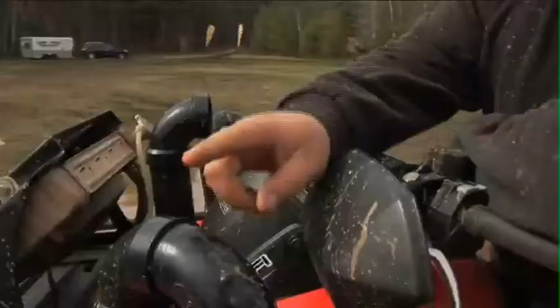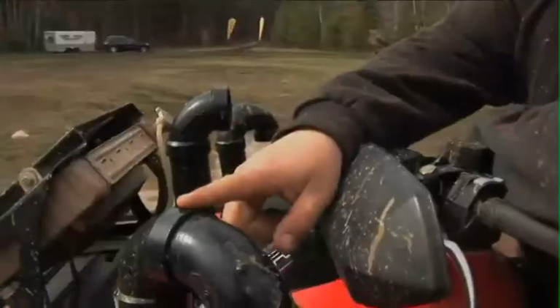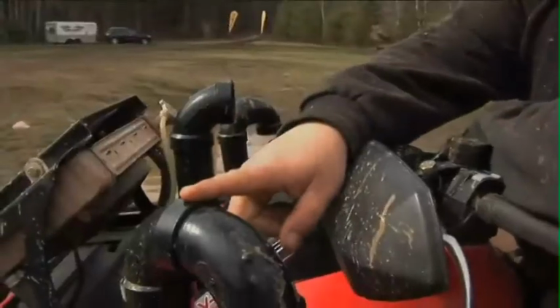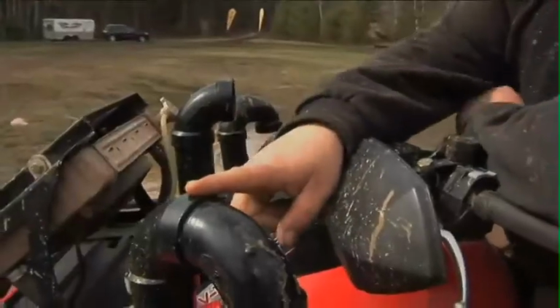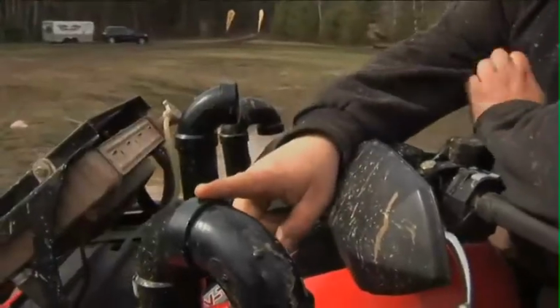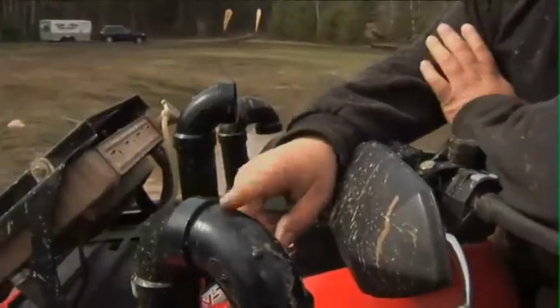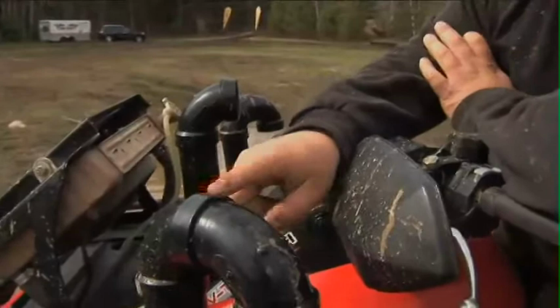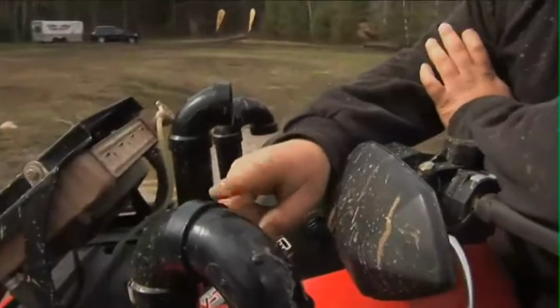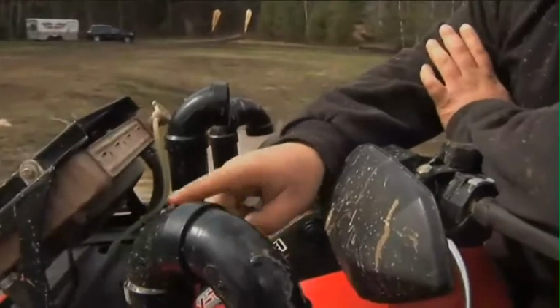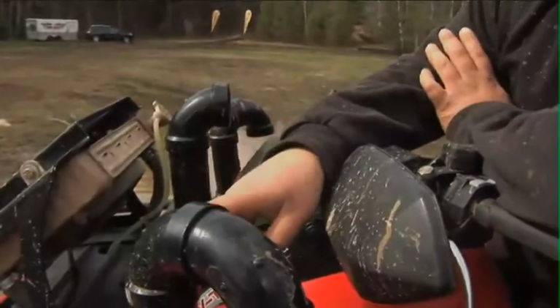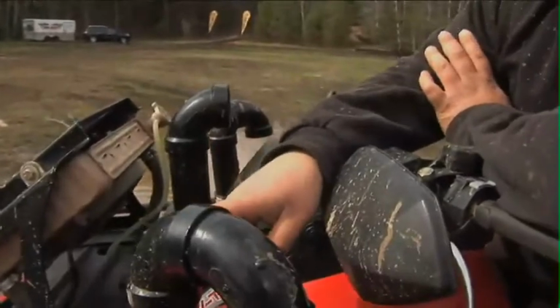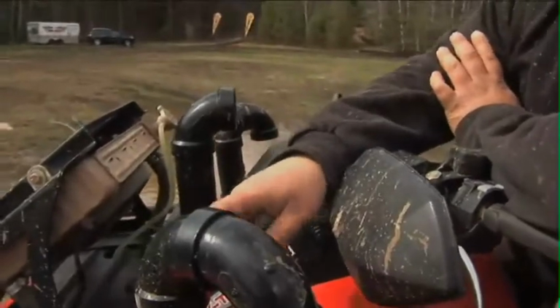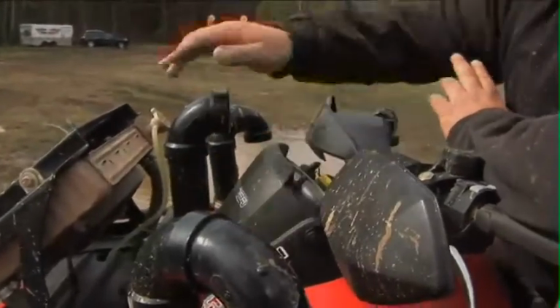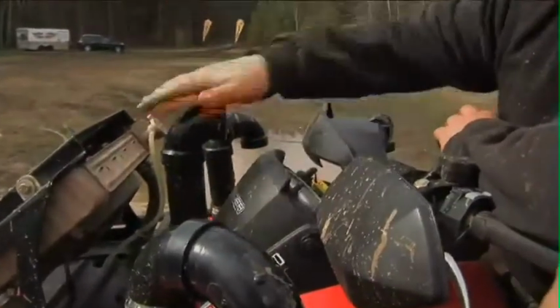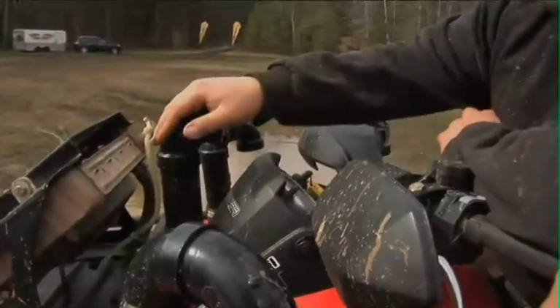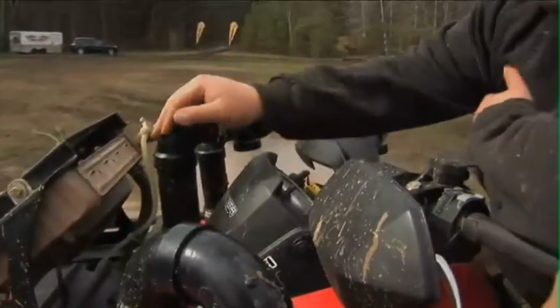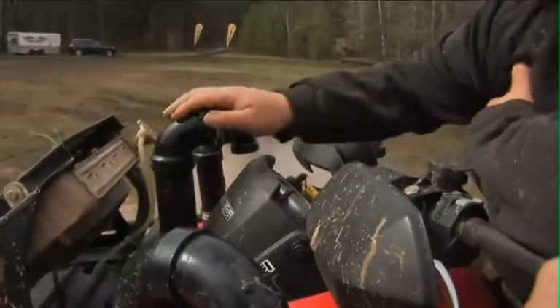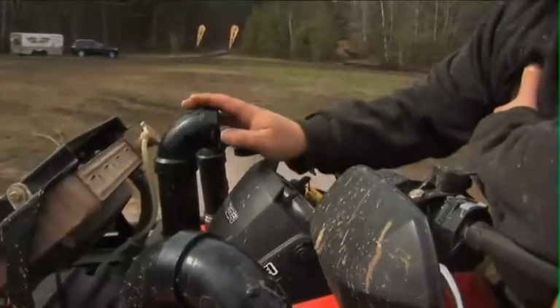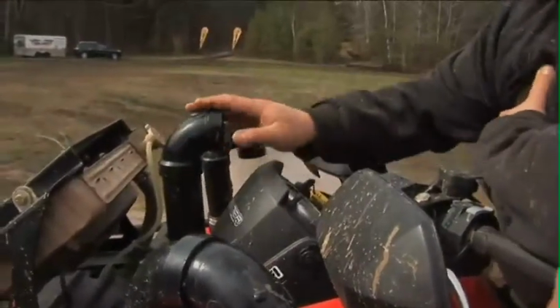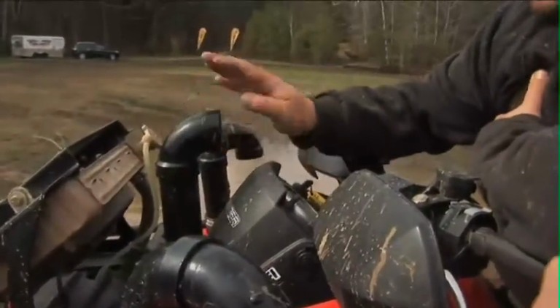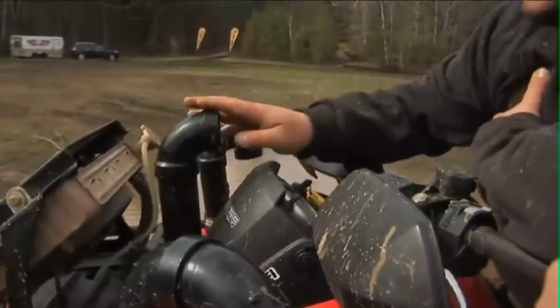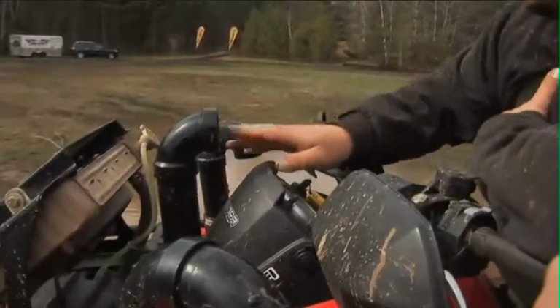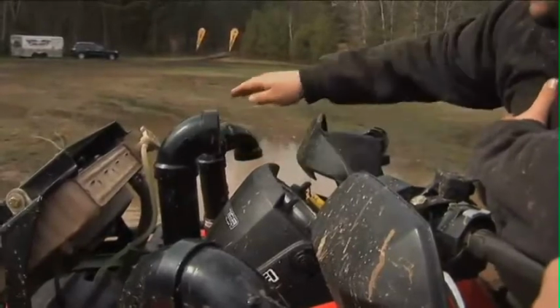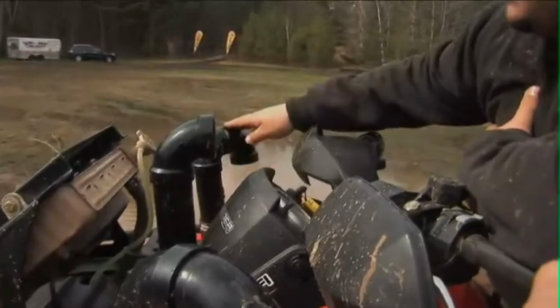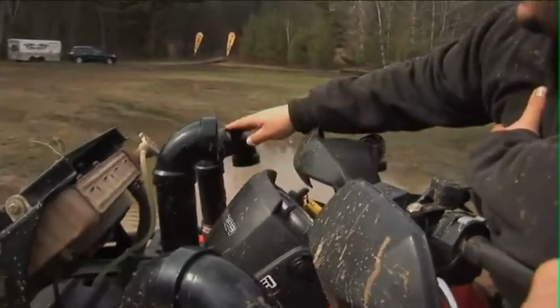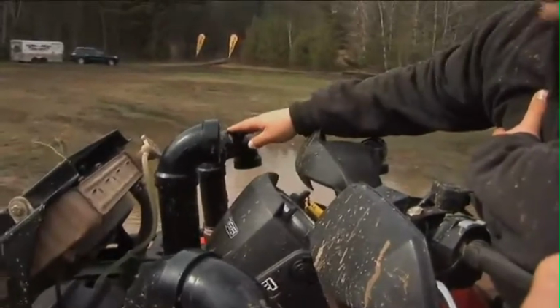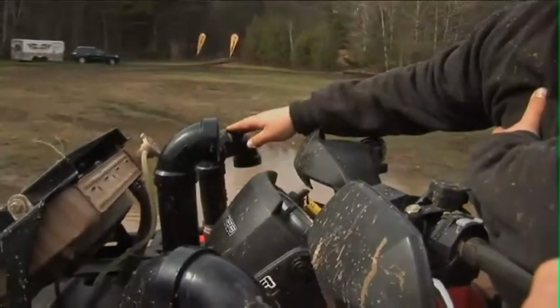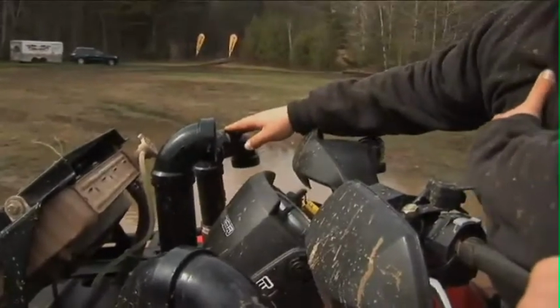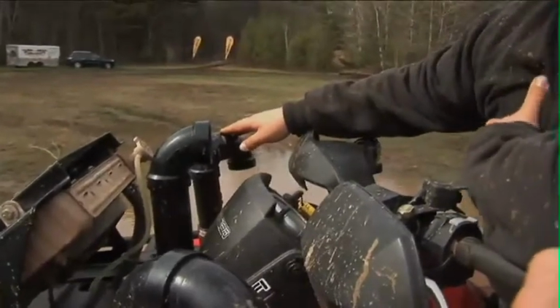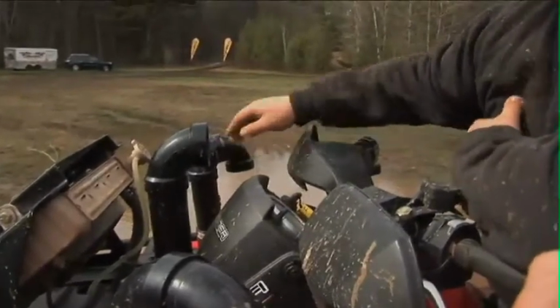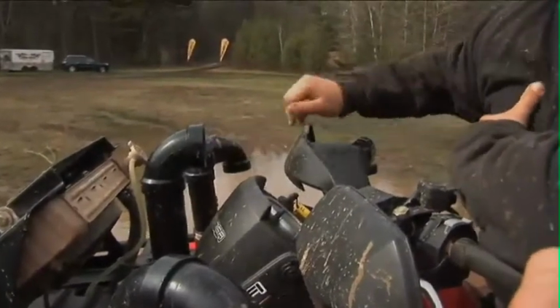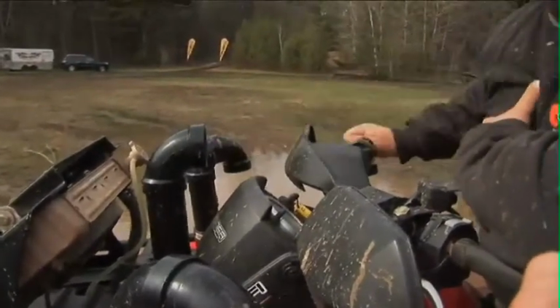This right here is the clutch intake — it draws air into the clutch box. This one here is the machine air intake which feeds the engine. And this here is the clutch exhaust which blows the warm air out.